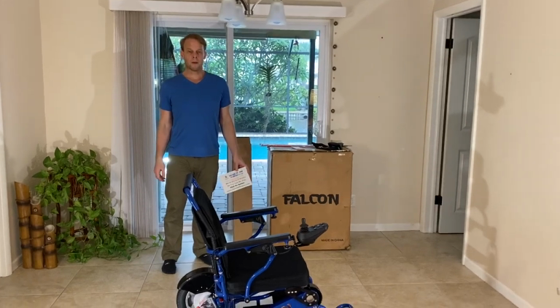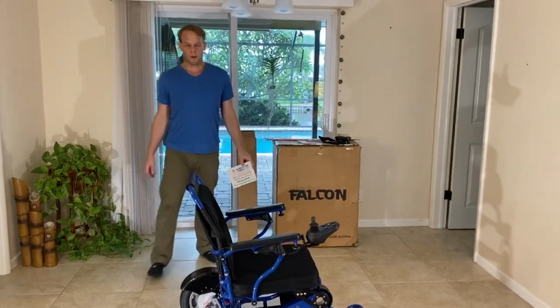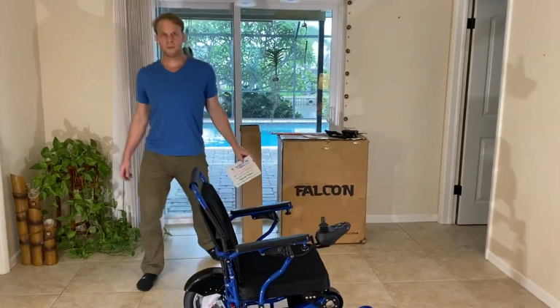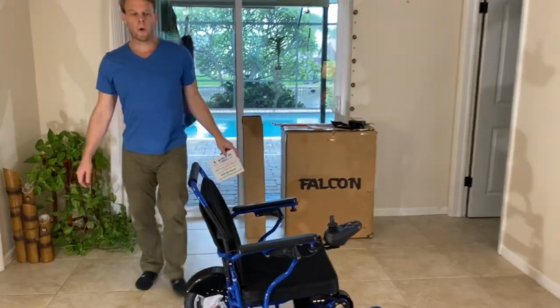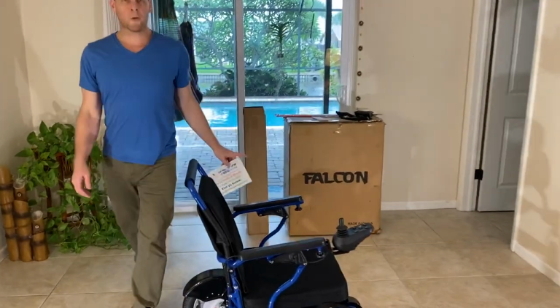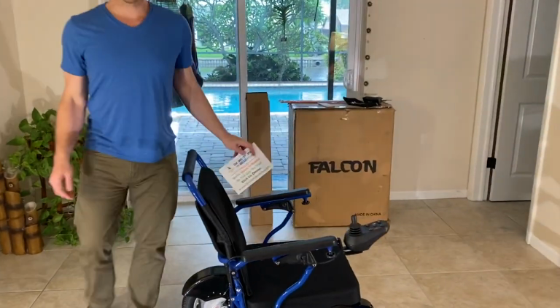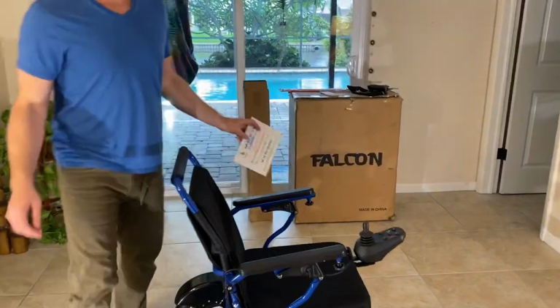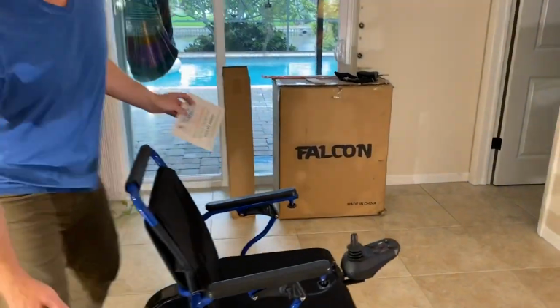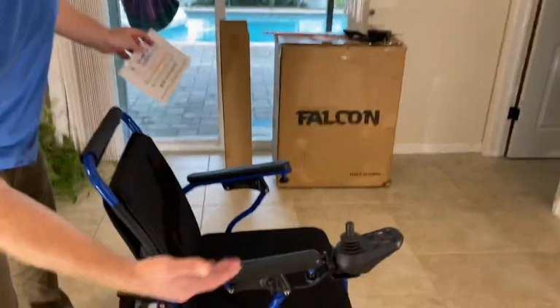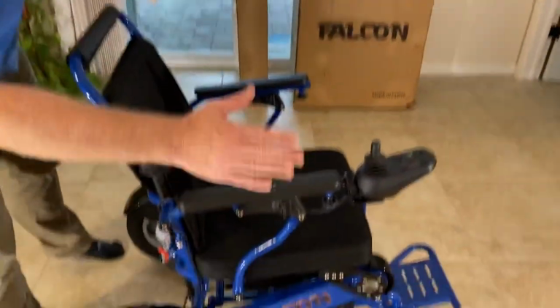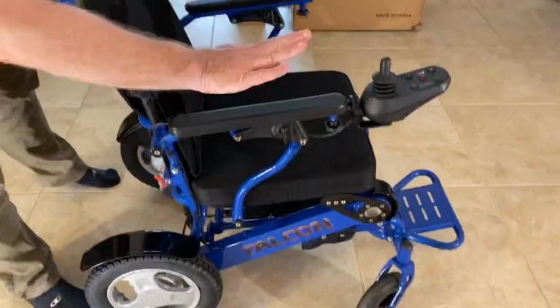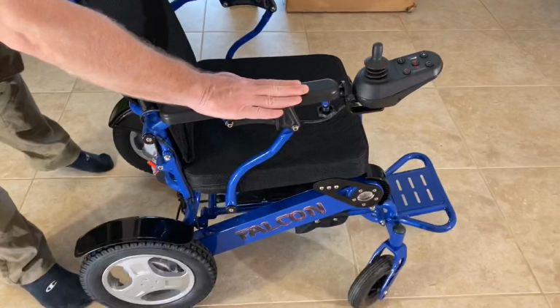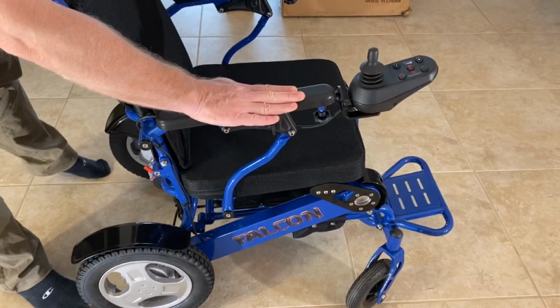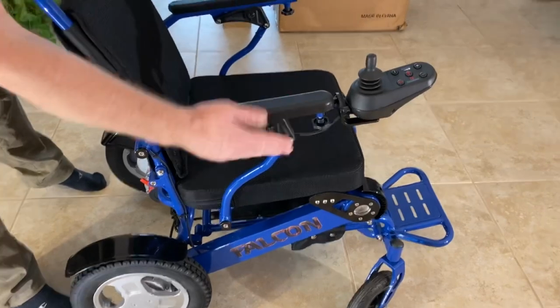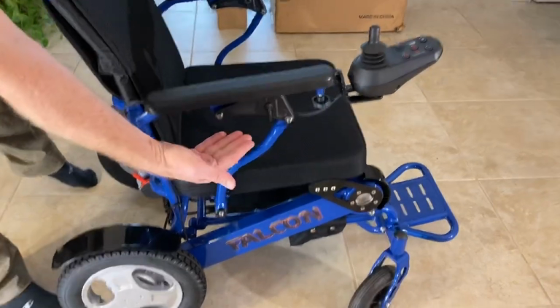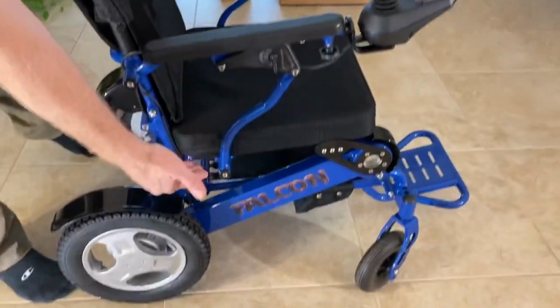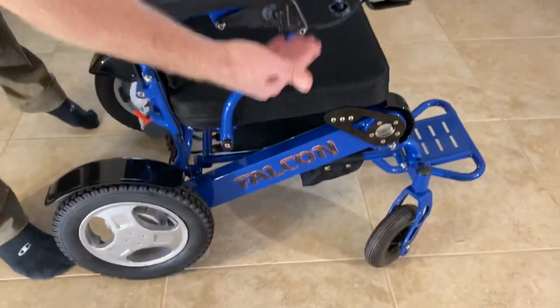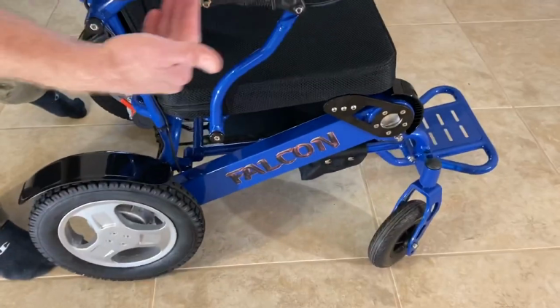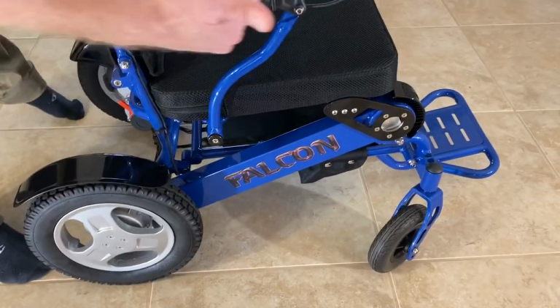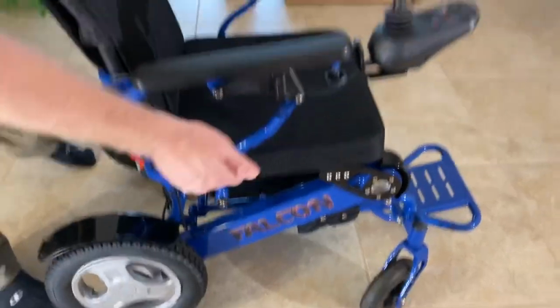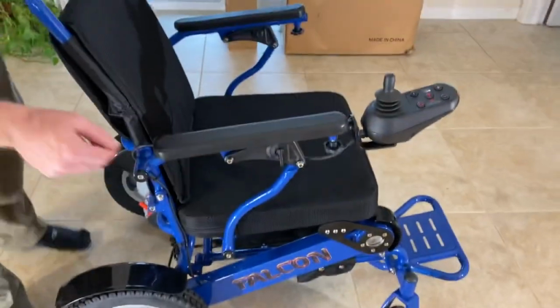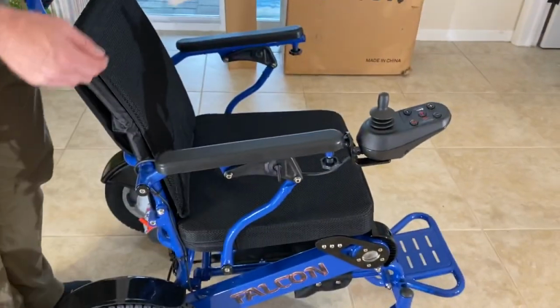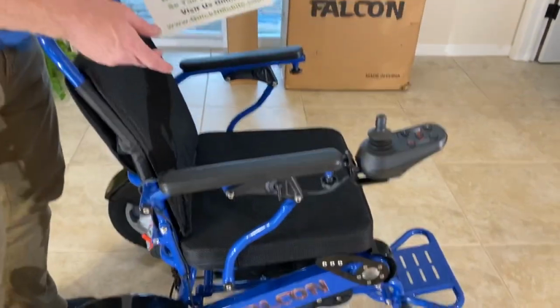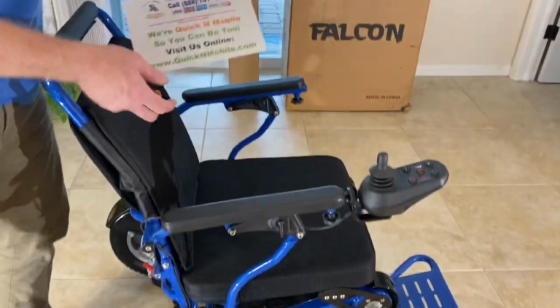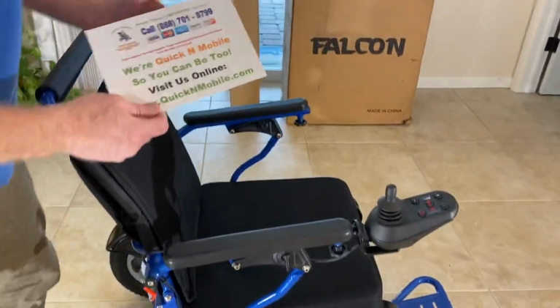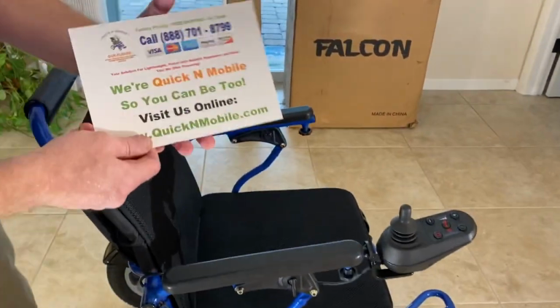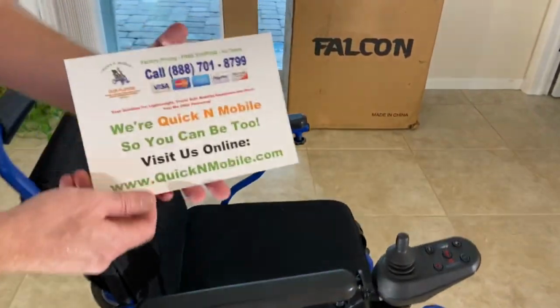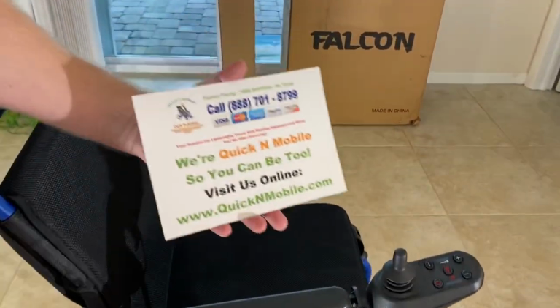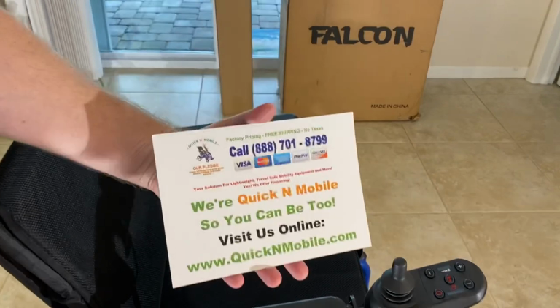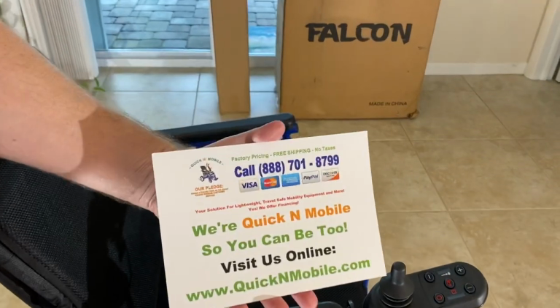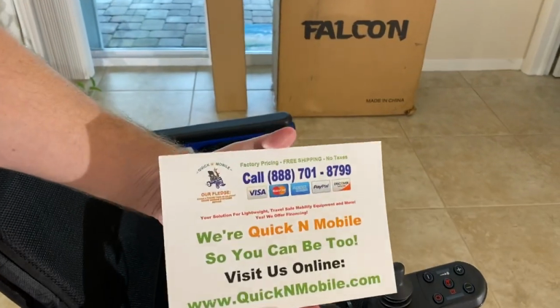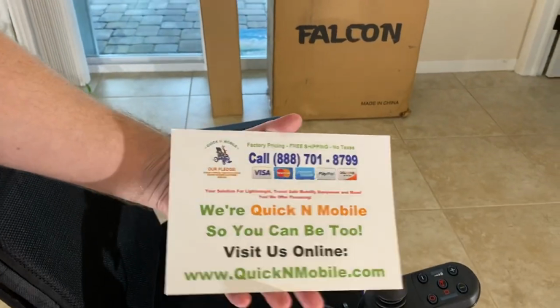Hello, this is Paul from QuickenMobile.com. We're going to do a video about the arm rests and how they operate on the Falcon reclinable power folding wheelchair.